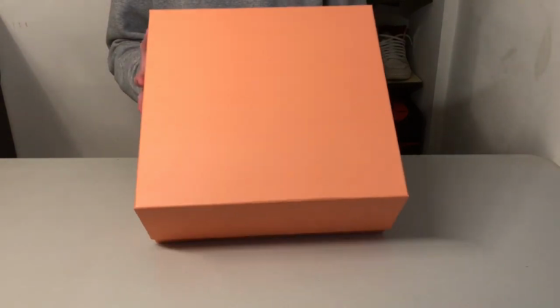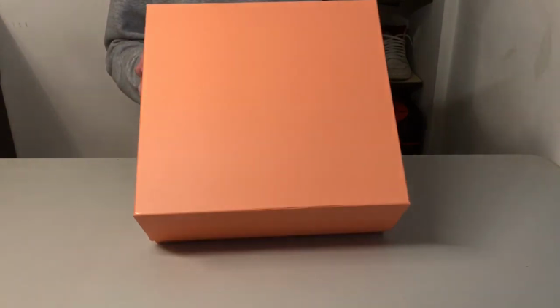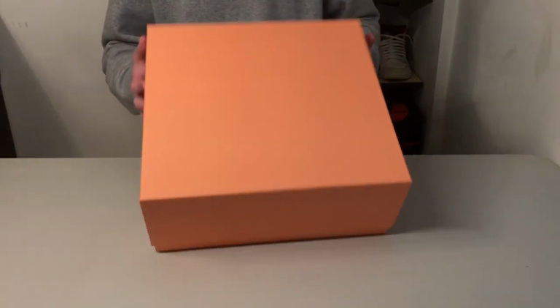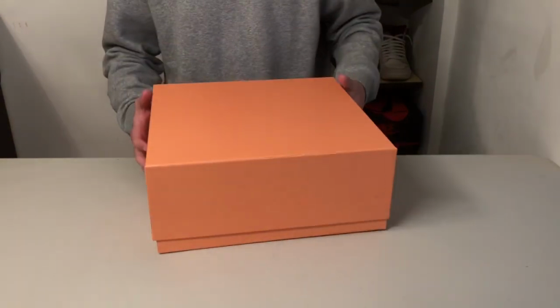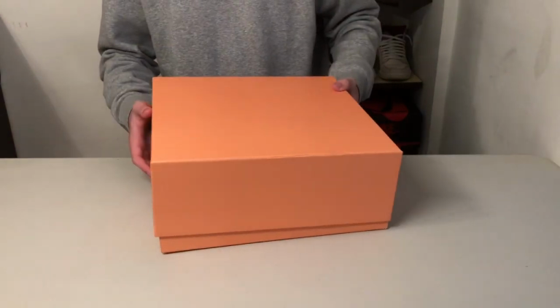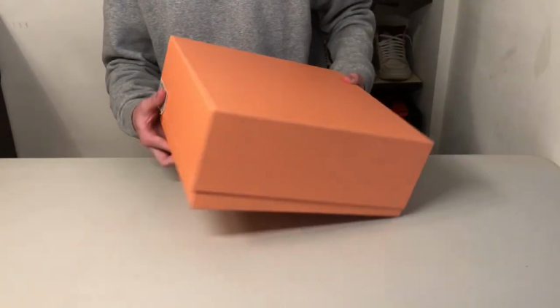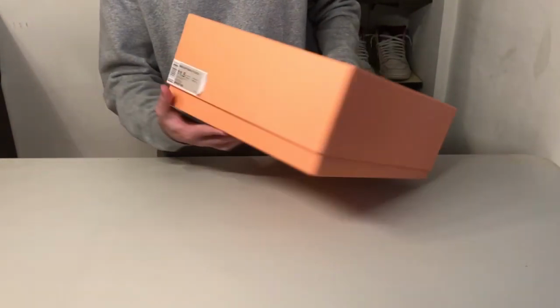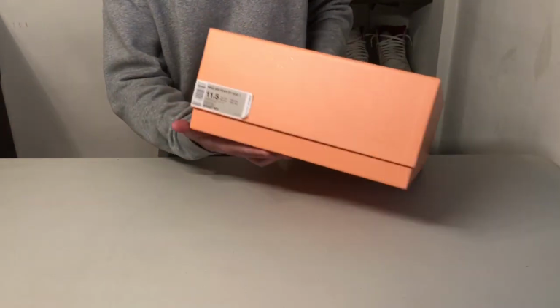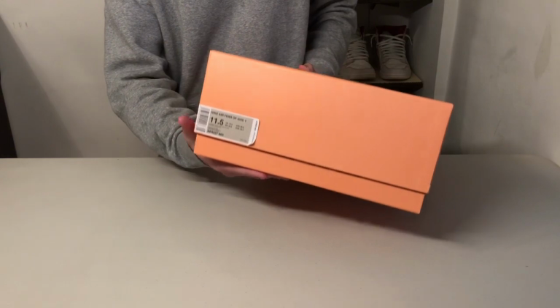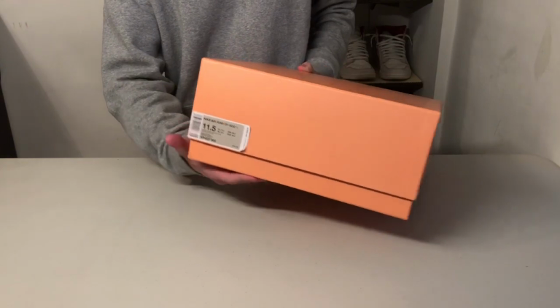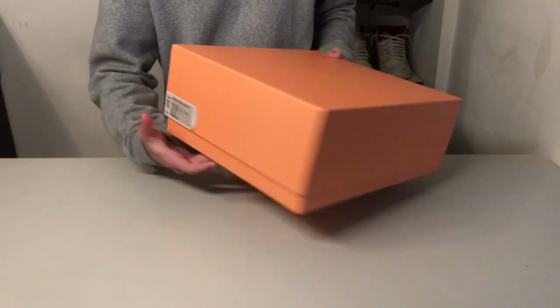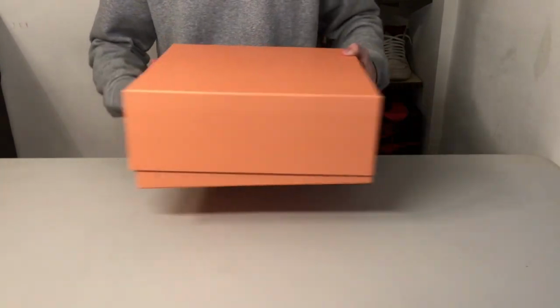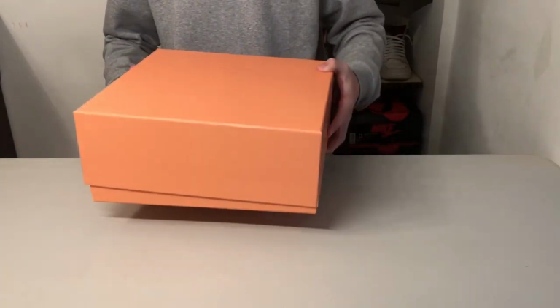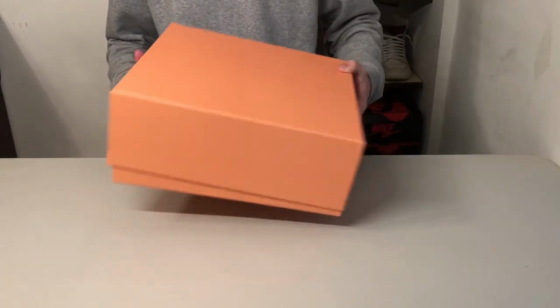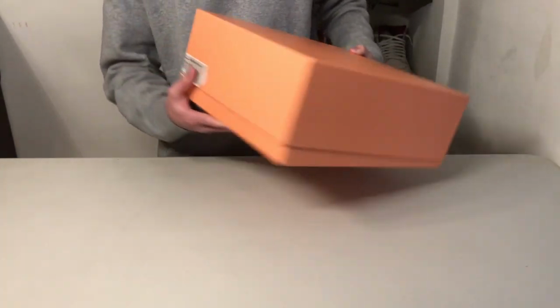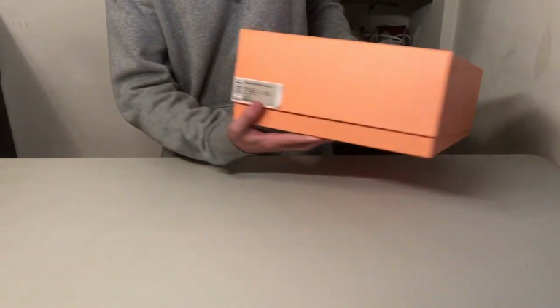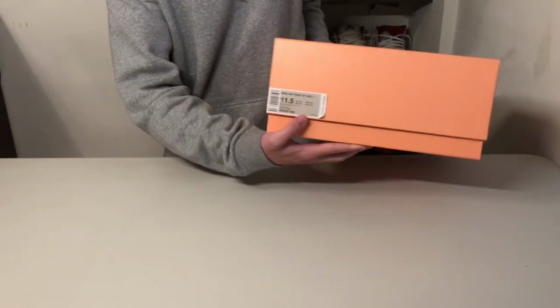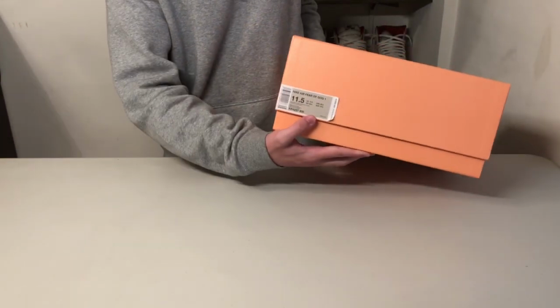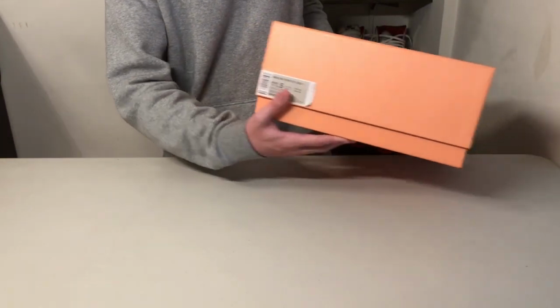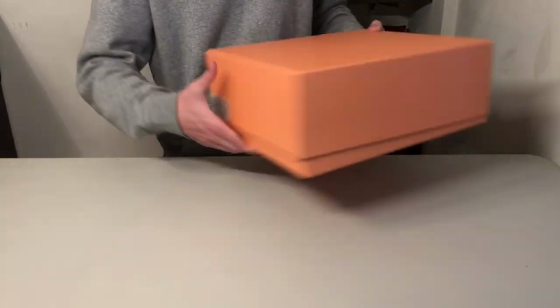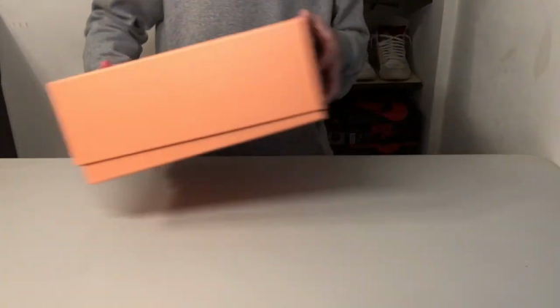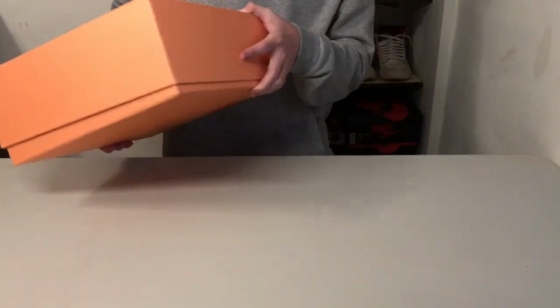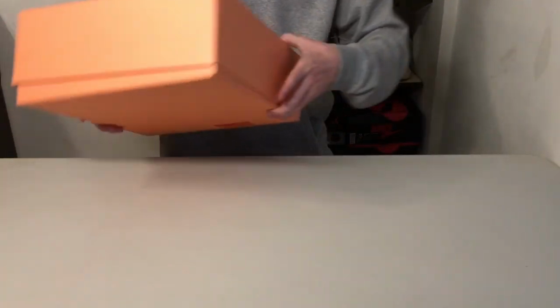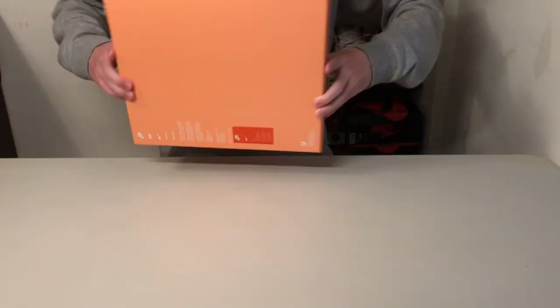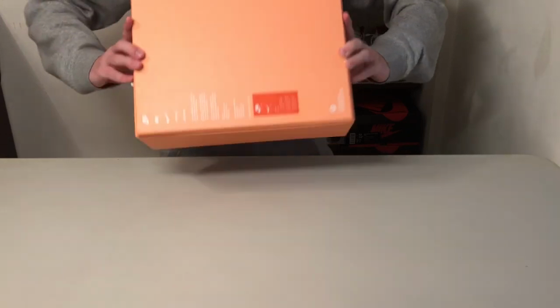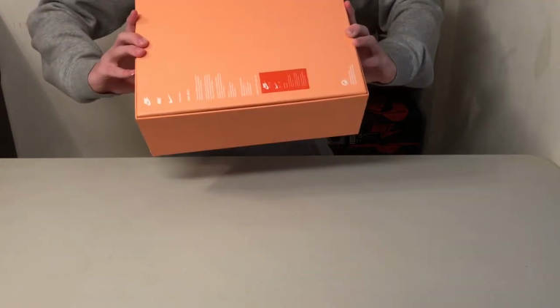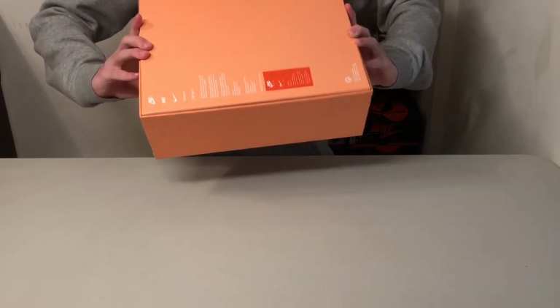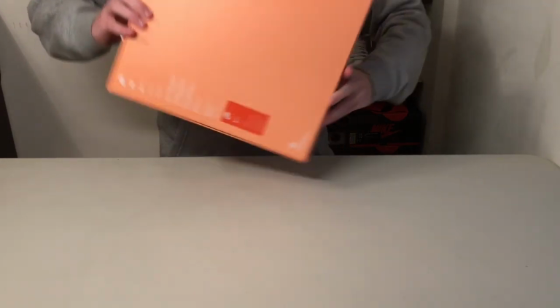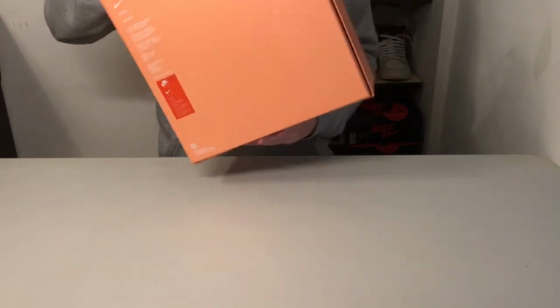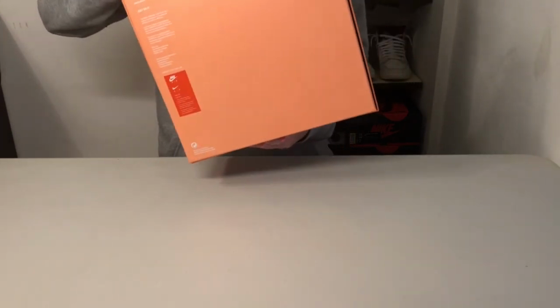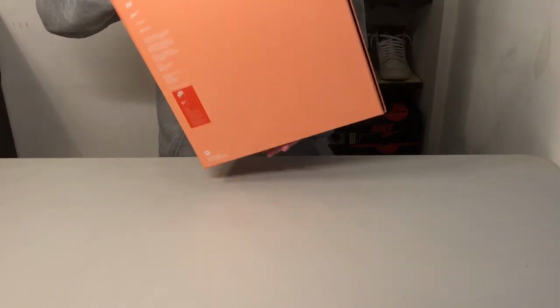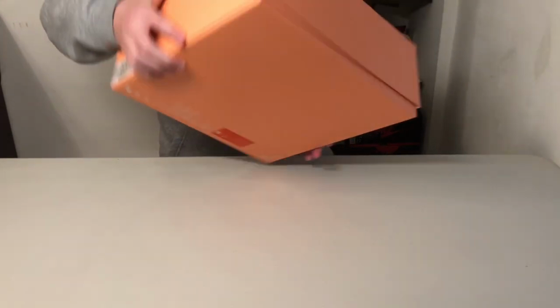It's very small. And this box is slightly a rectangle — it's not quite a square. Got the size deck here. Pretty much everything on the box. Just the standard bottom of the Nike box.